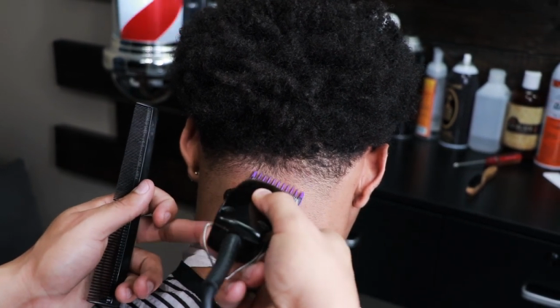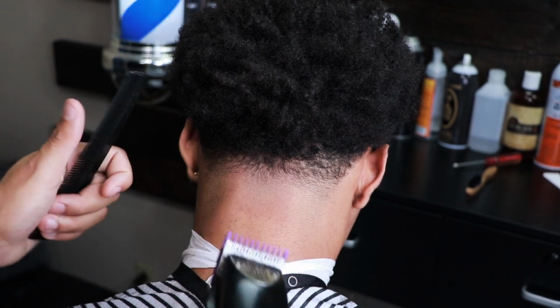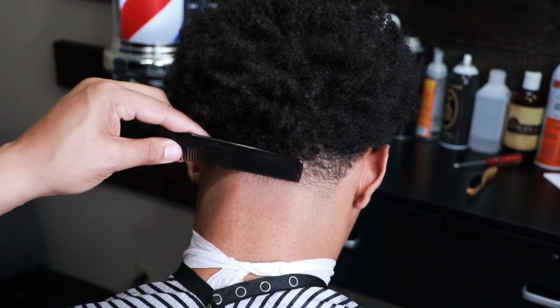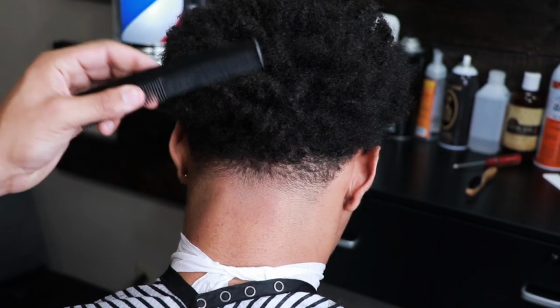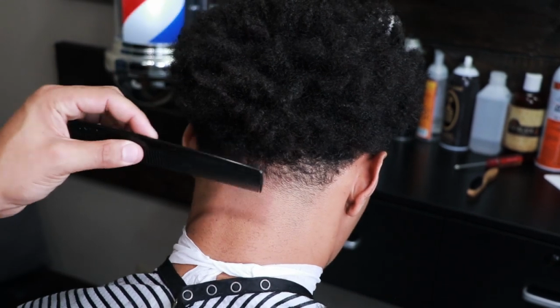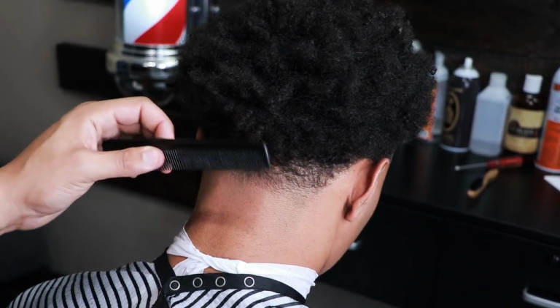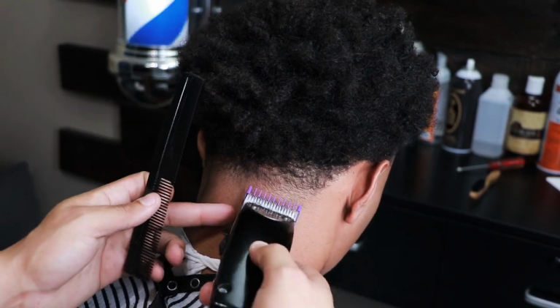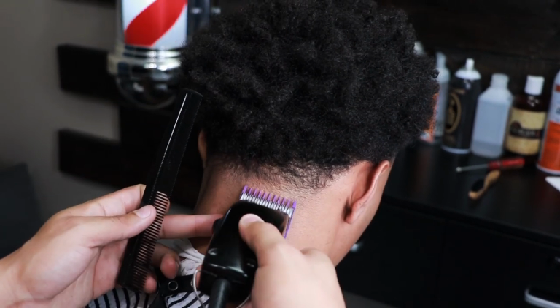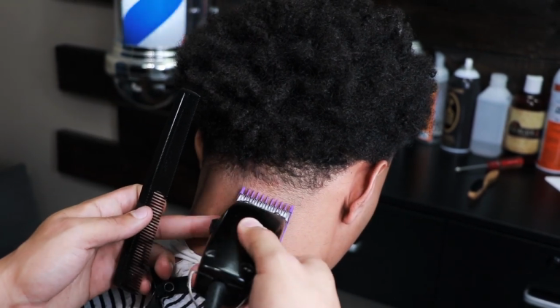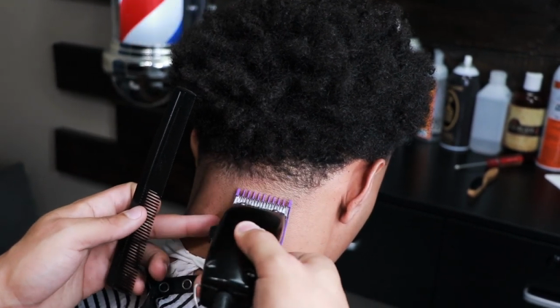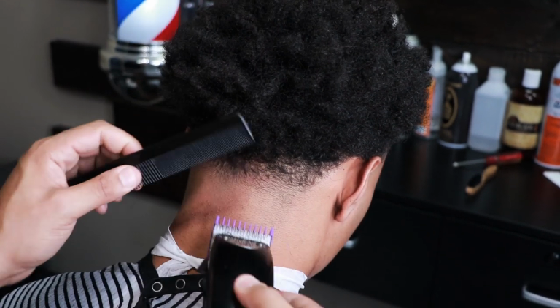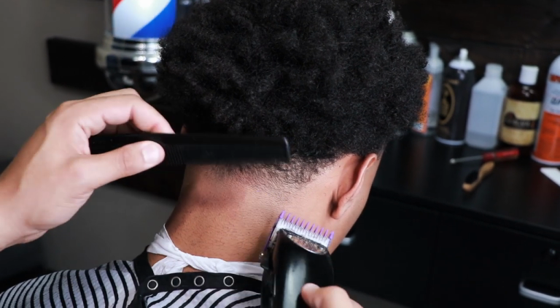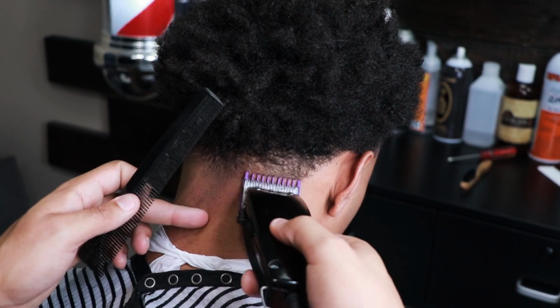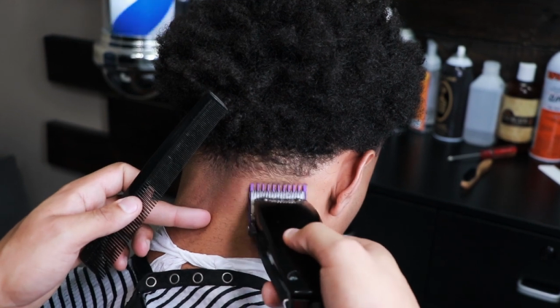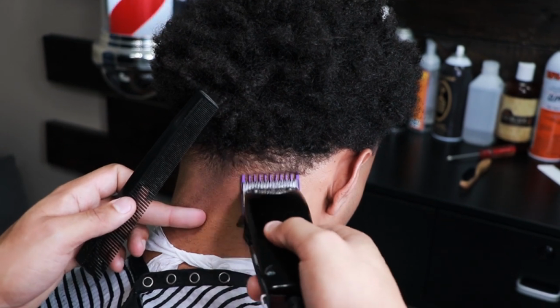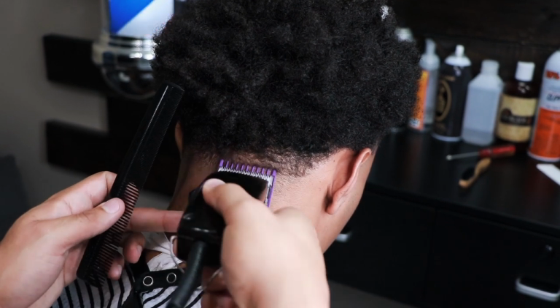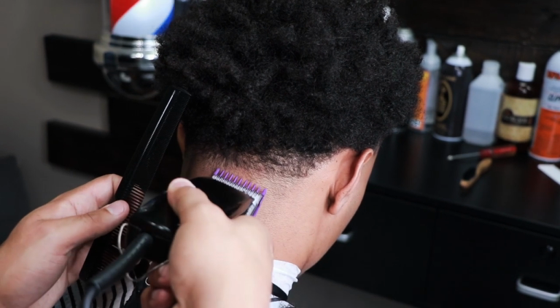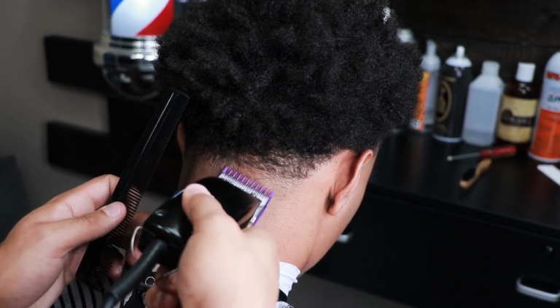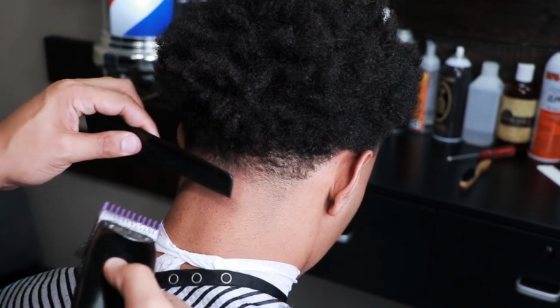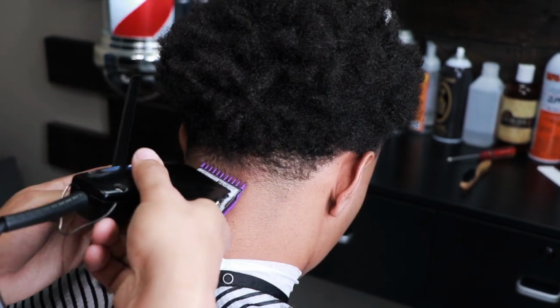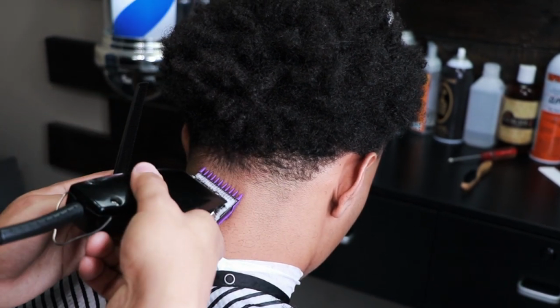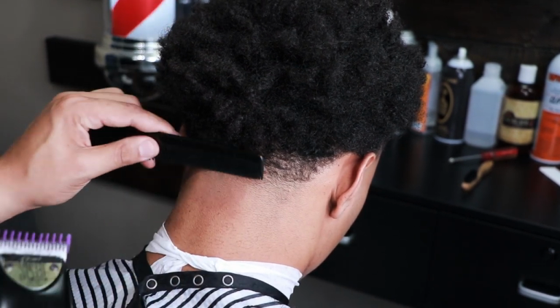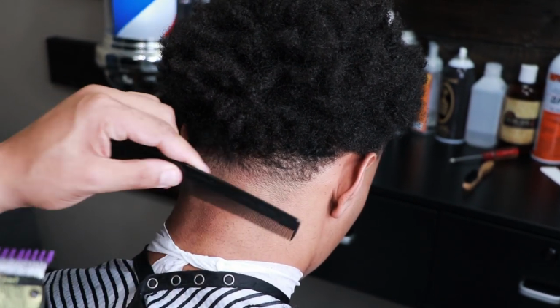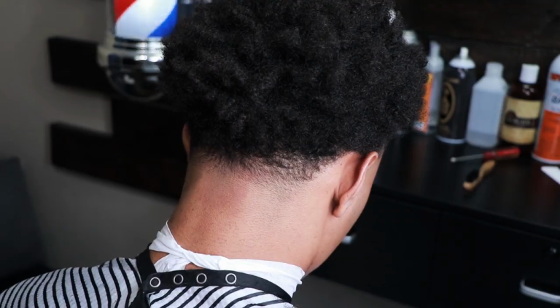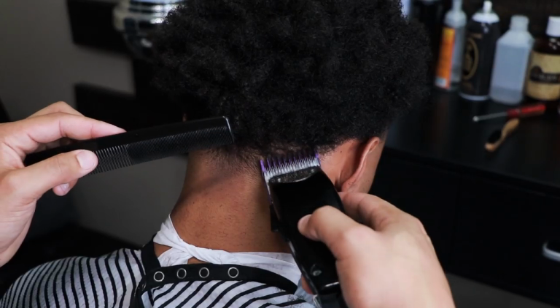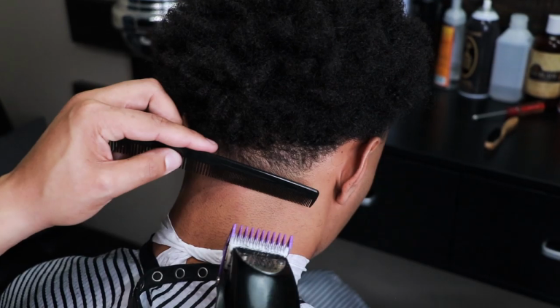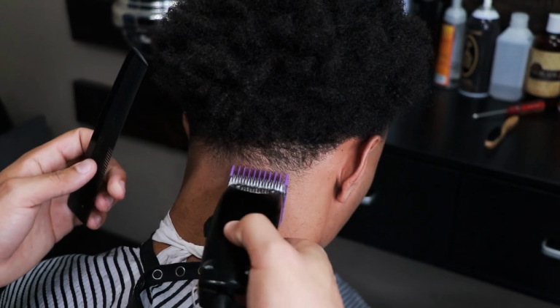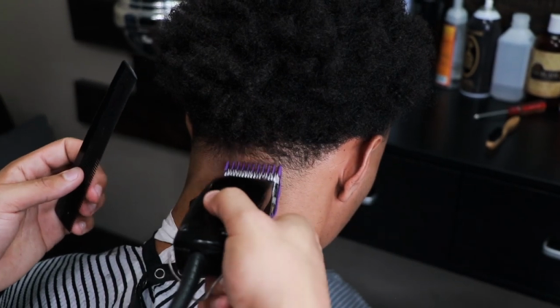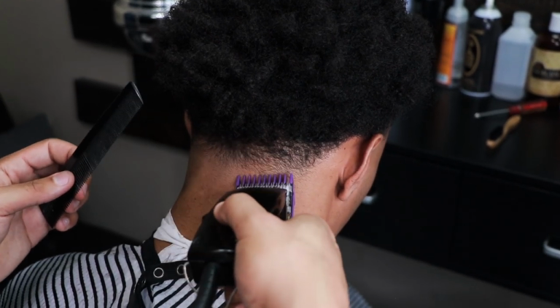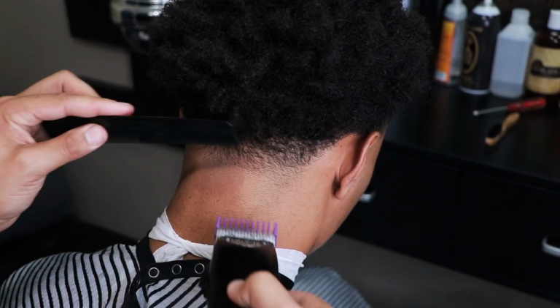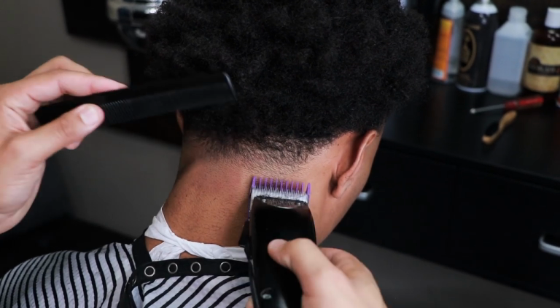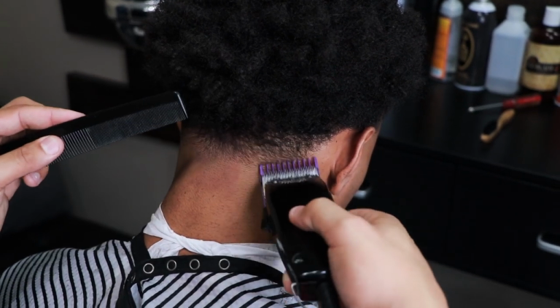Some of you guys may be wondering why I placed my finger on his neck. I basically just have light tension on the skin — I'm just pulling the skin just a little bit. That way I know I get a nice, tight blend. It's just the subtle things that will really help you out with the haircut.